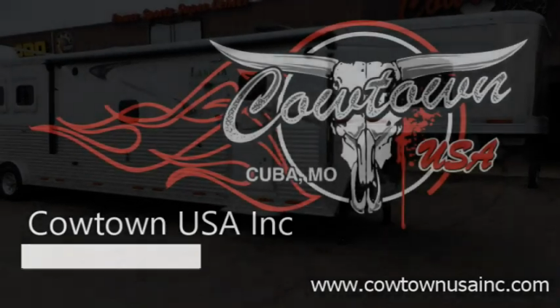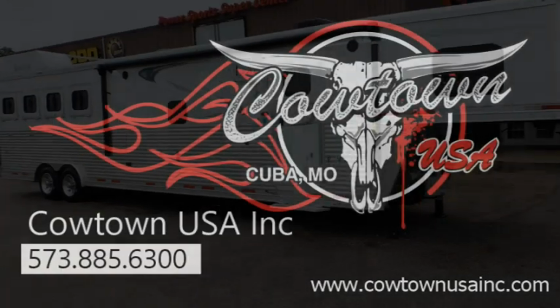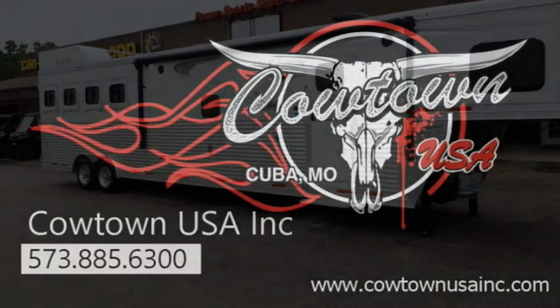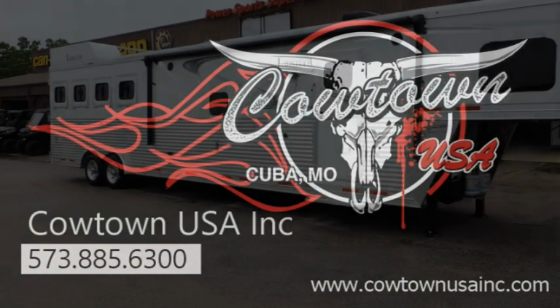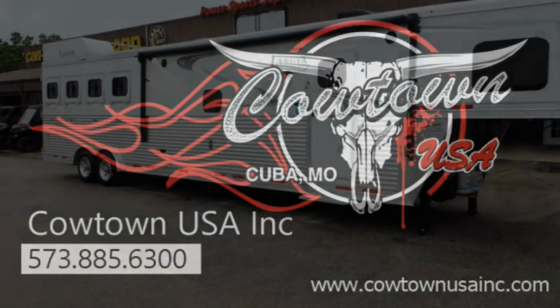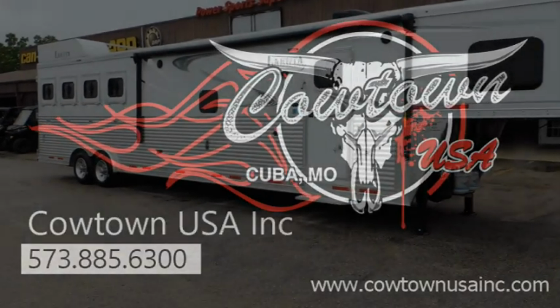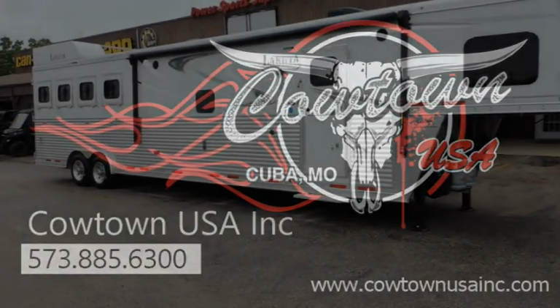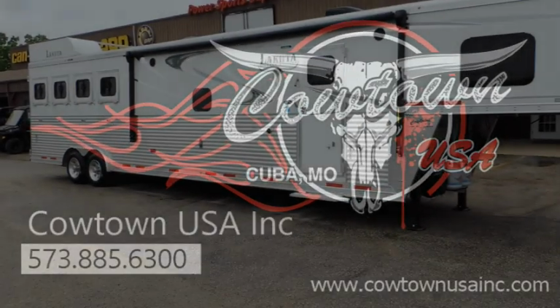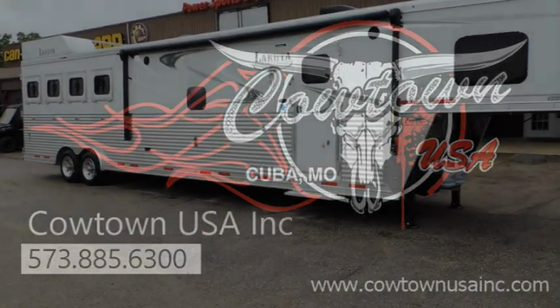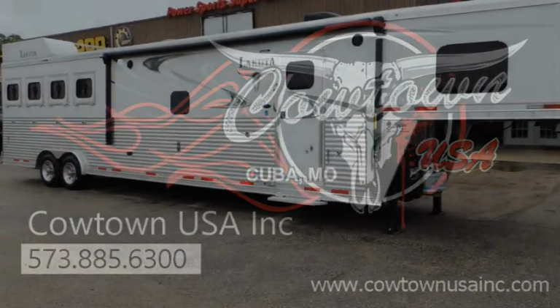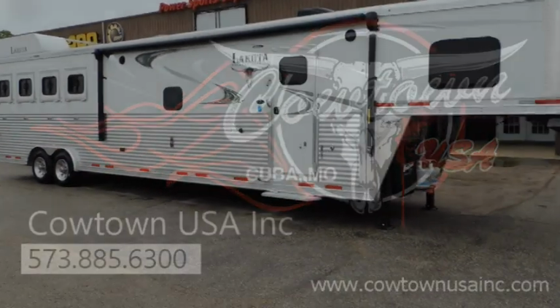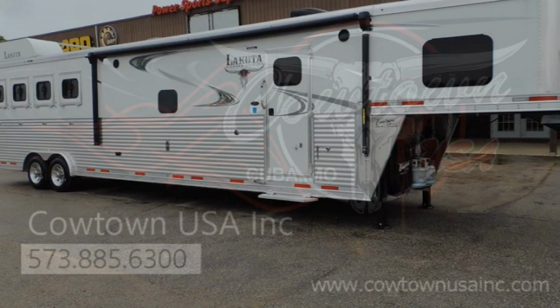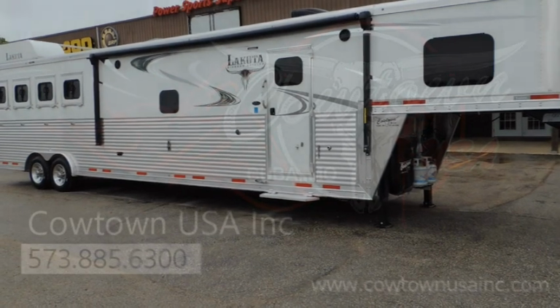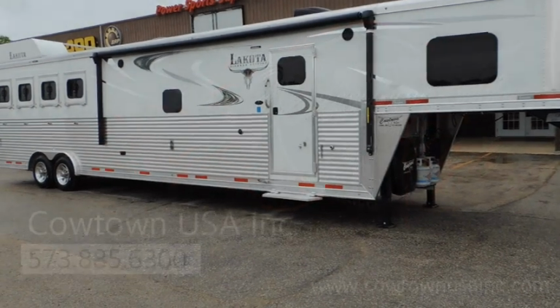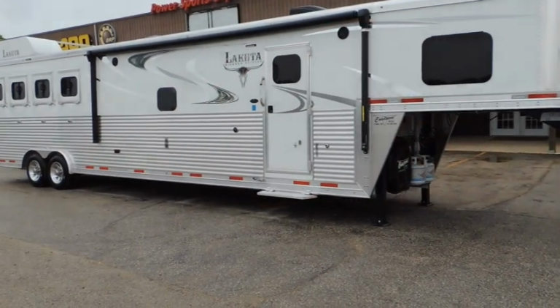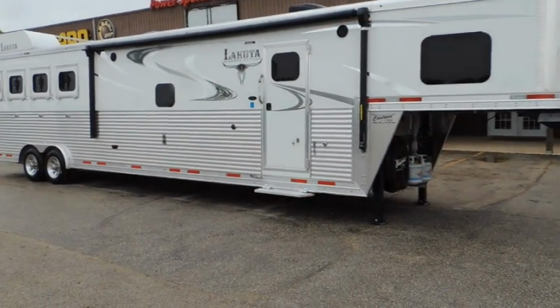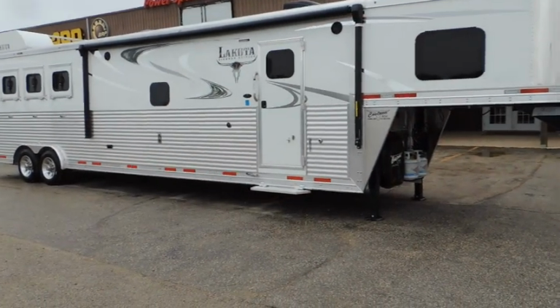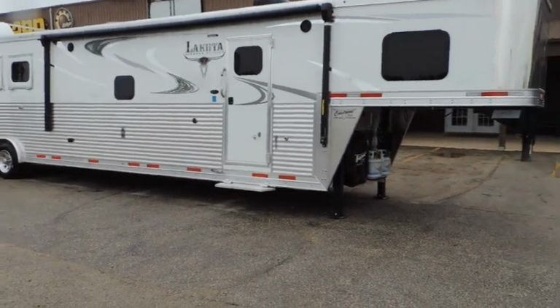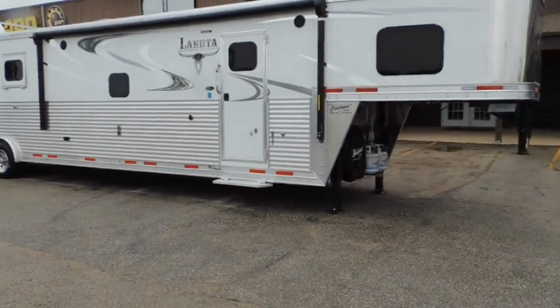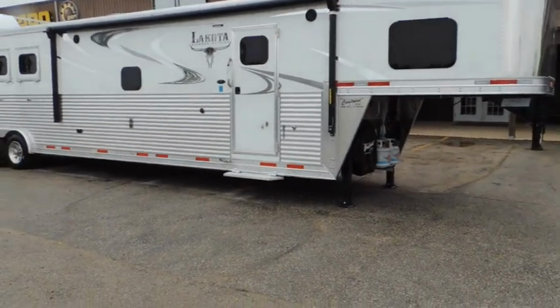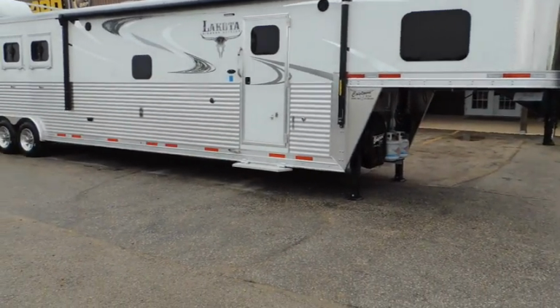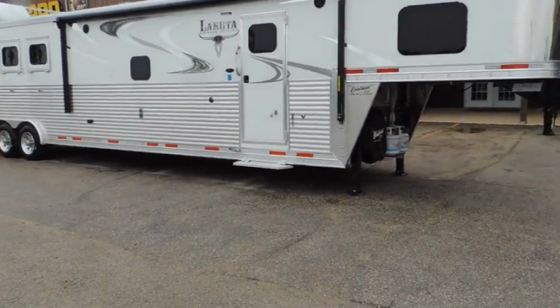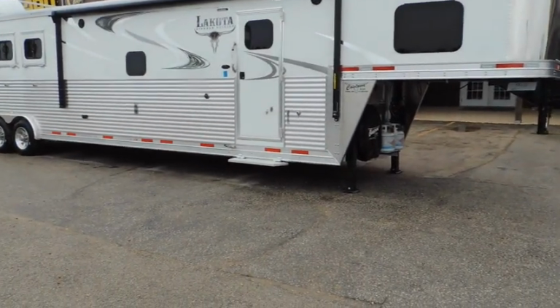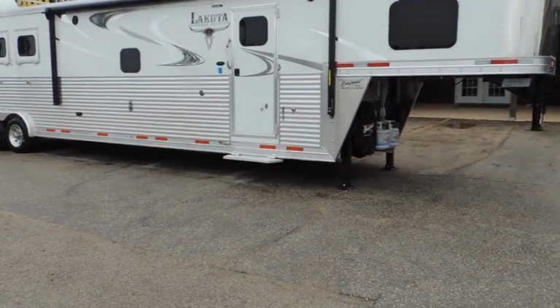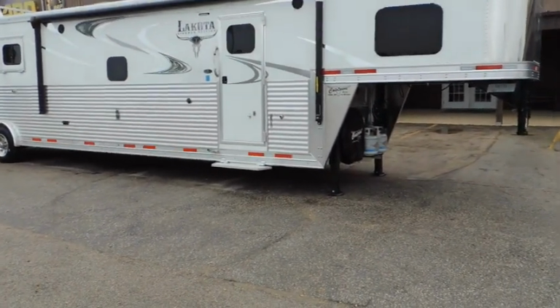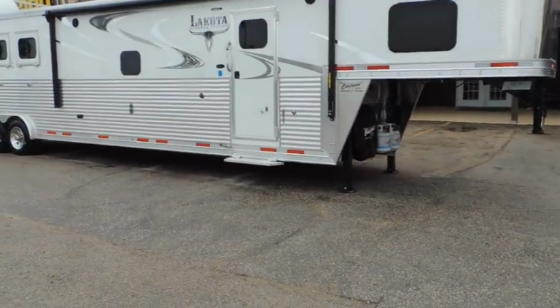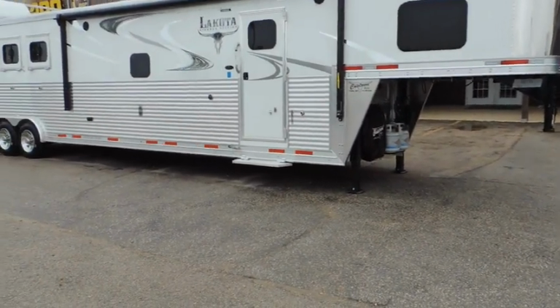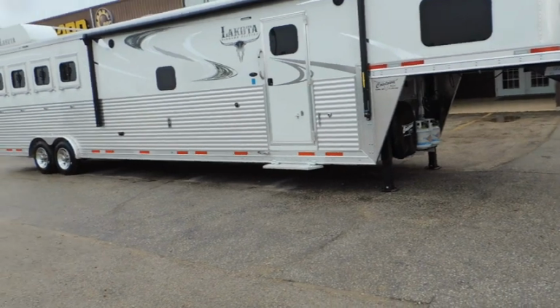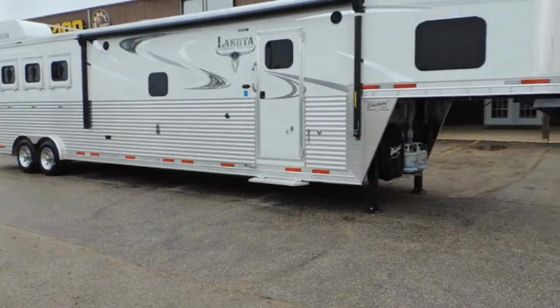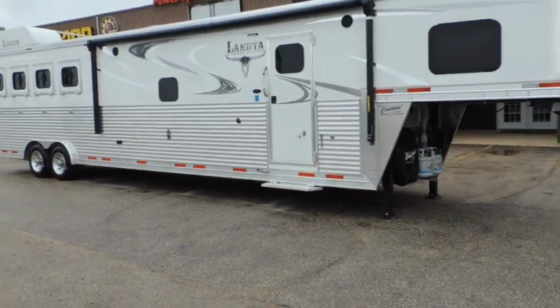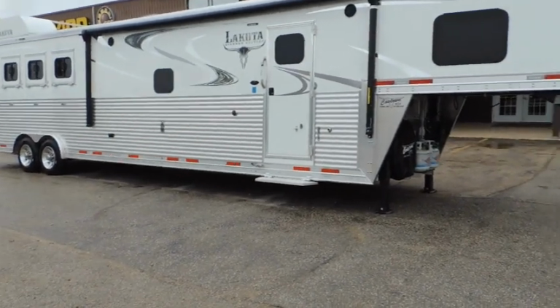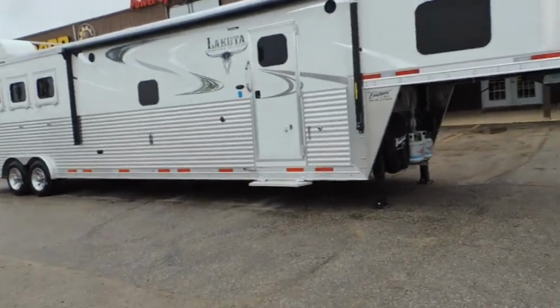Hi guys, Shawn at Cowtown USA. We have got a new Lakota Bighorn we just got in — thought I'd walk around the trailer and show you some of the neat features that this Lakota Bighorn has.